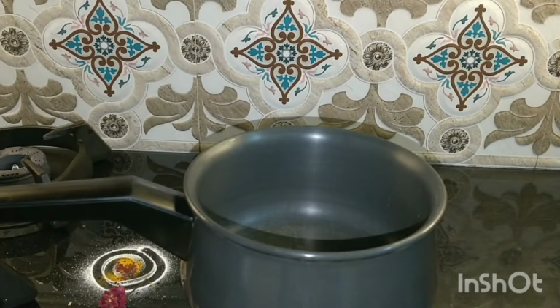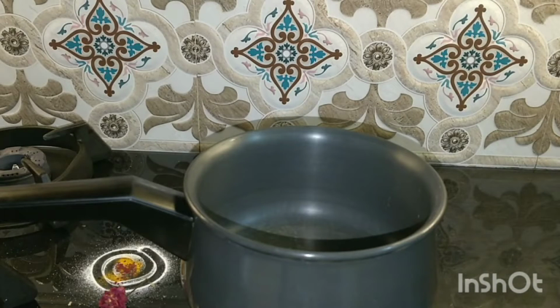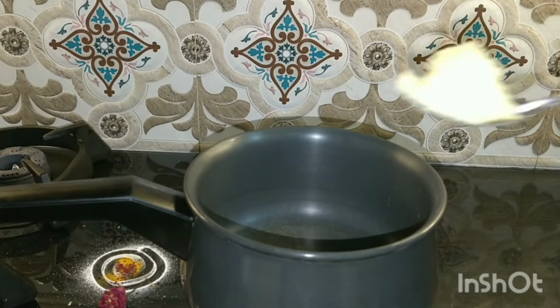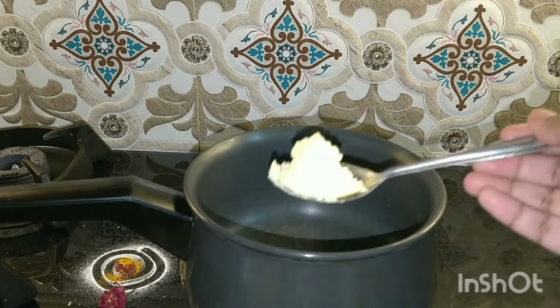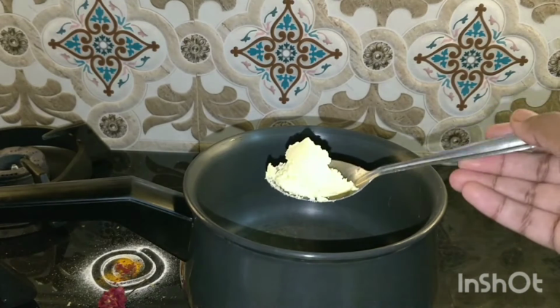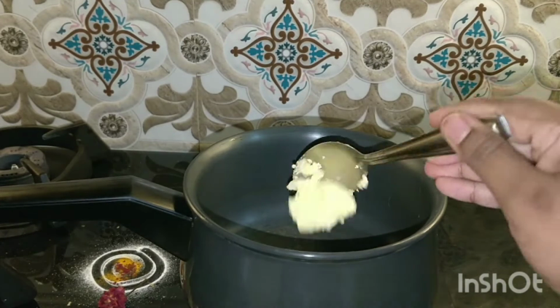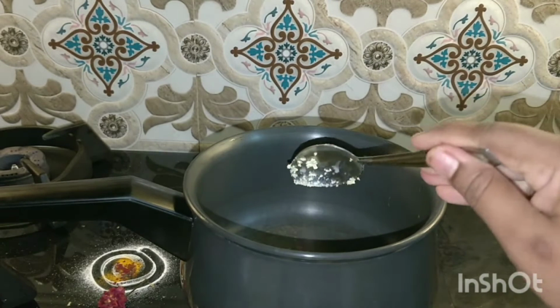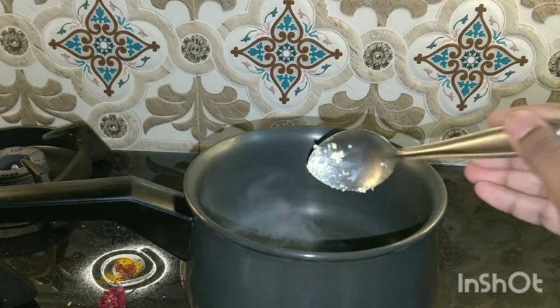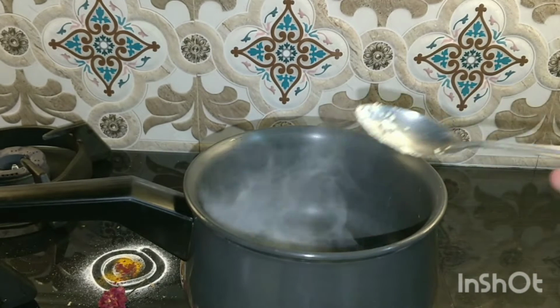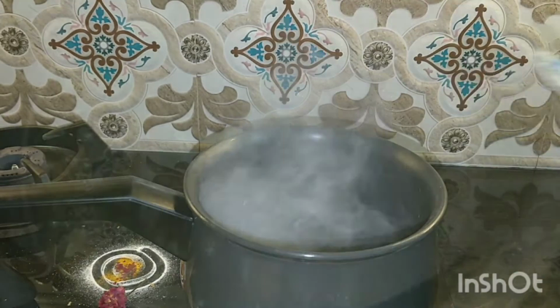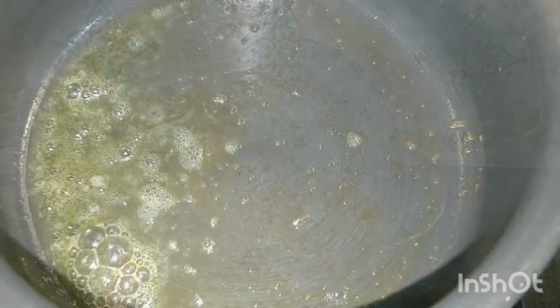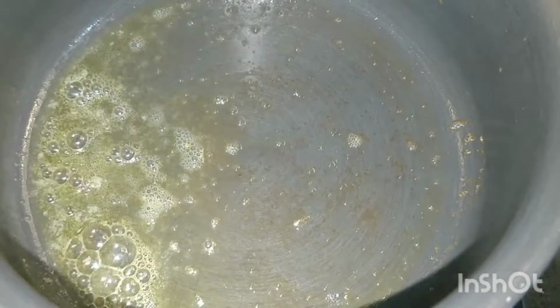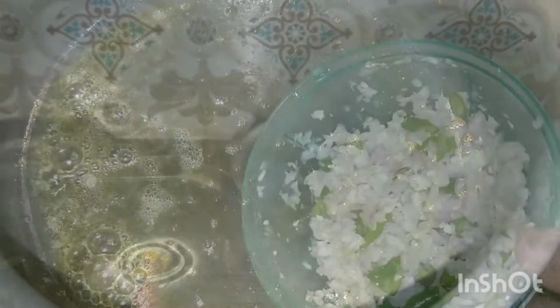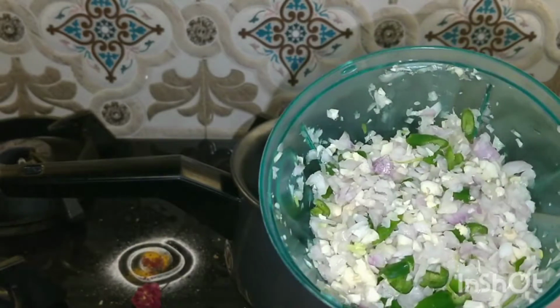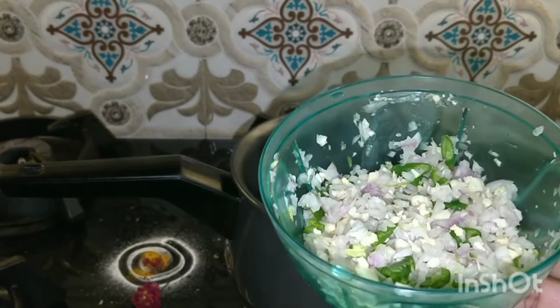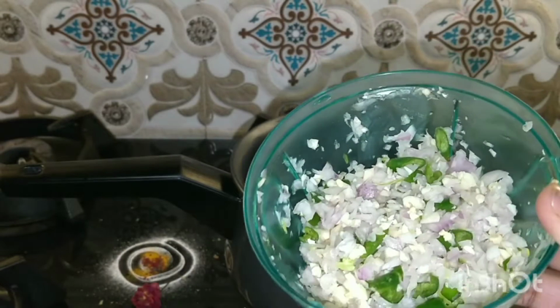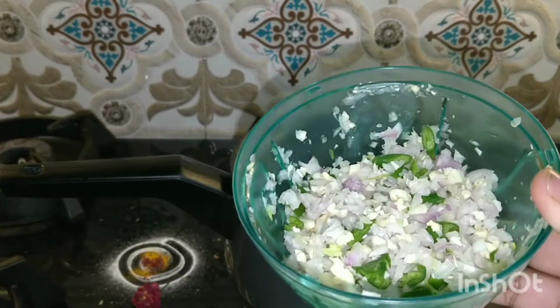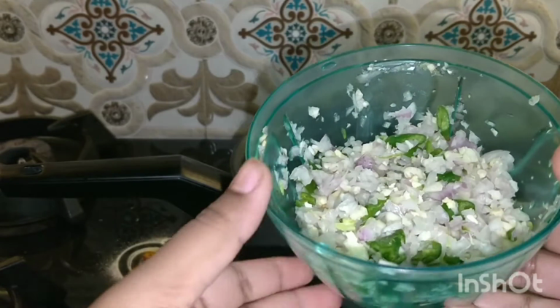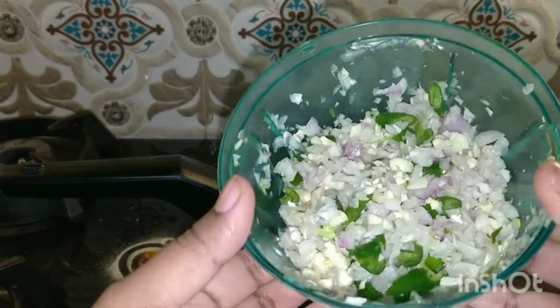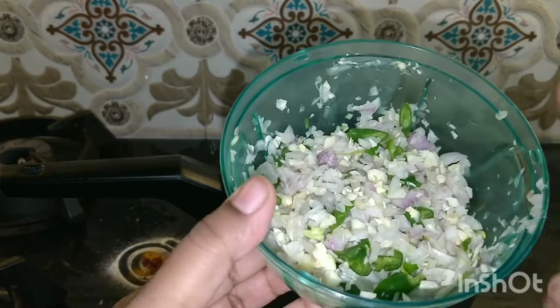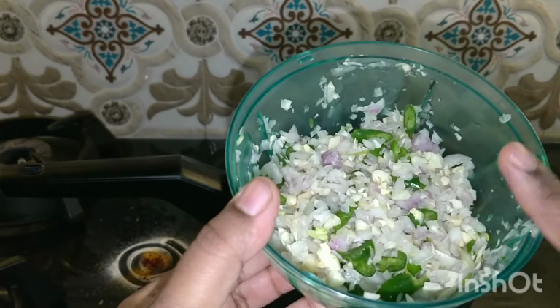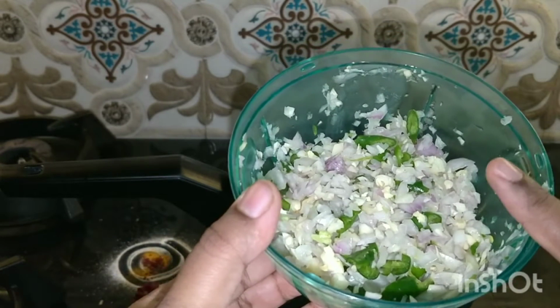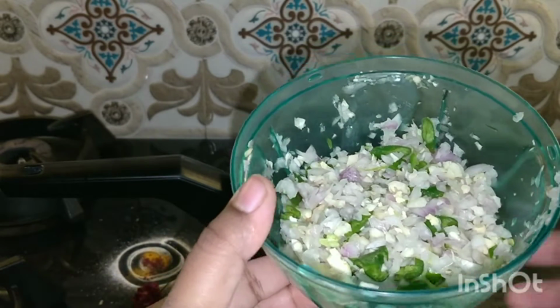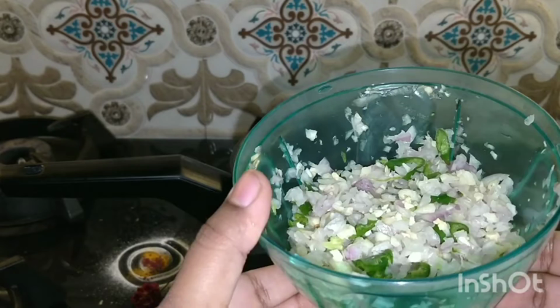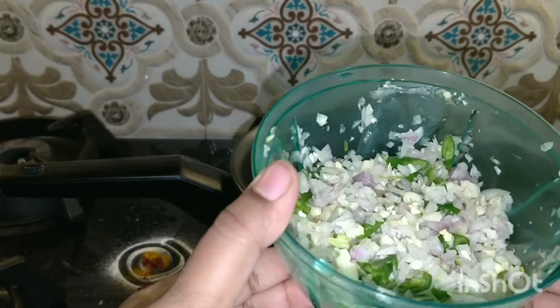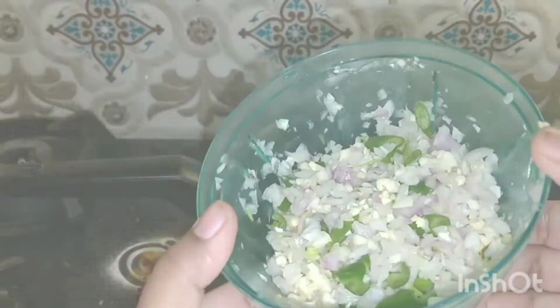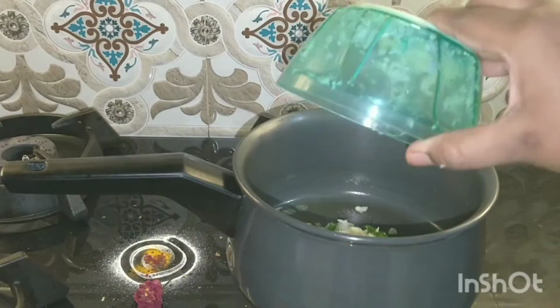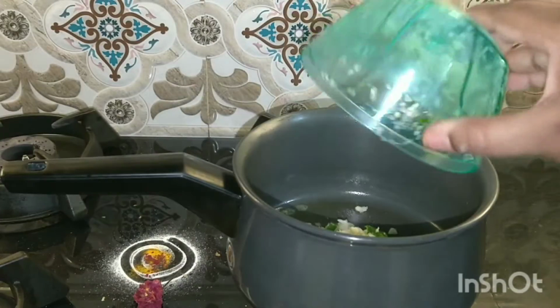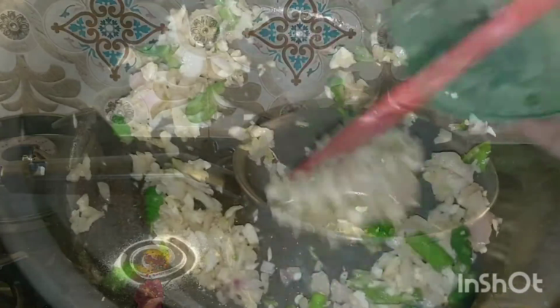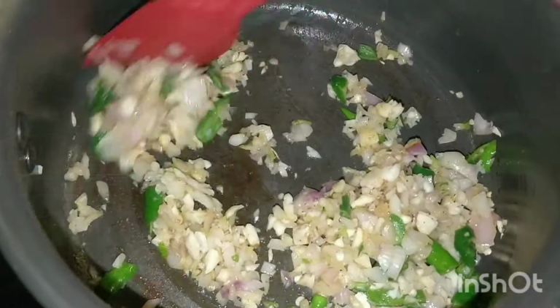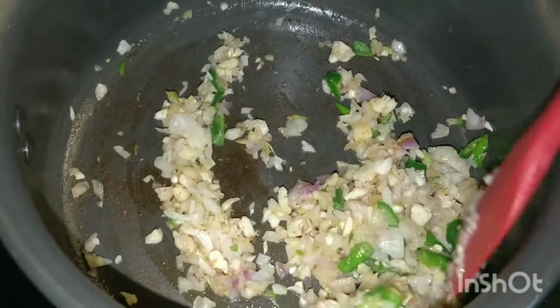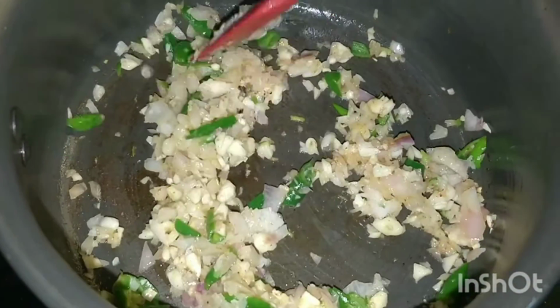First we will start preparing the filling. In a pan I have taken 1 tbsp of butter. Once it melts, add chopped garlic, onions, and green chillies. I have taken everything in a manual chopper and chopped them well.